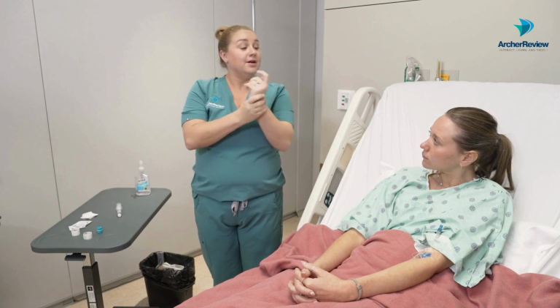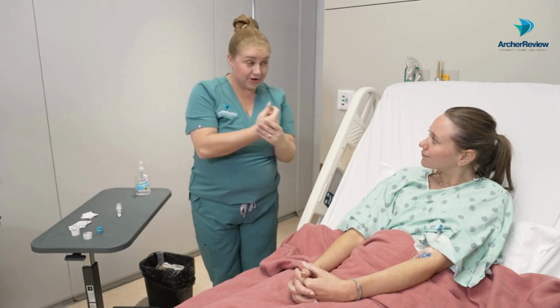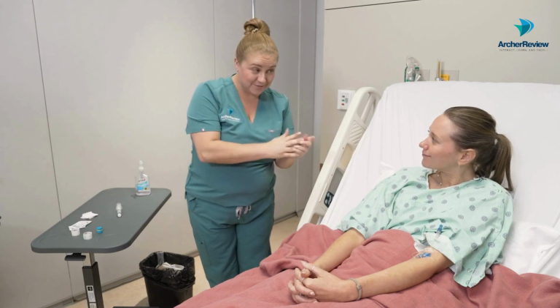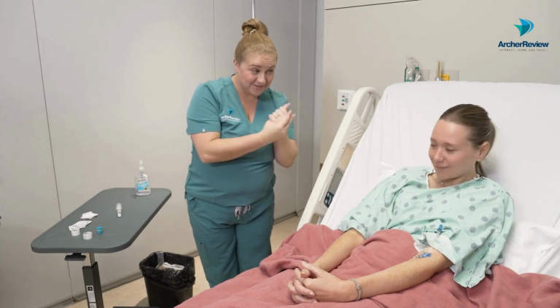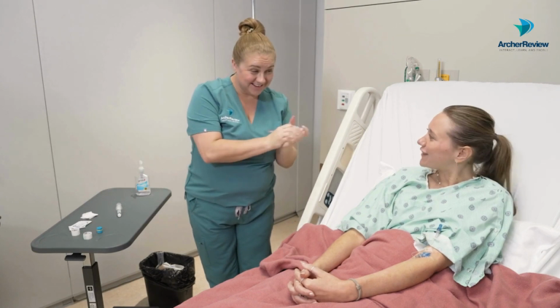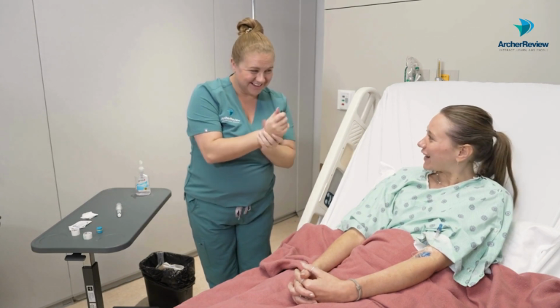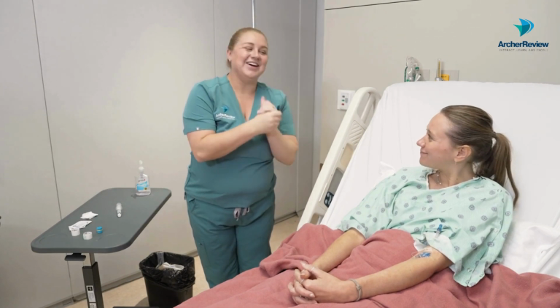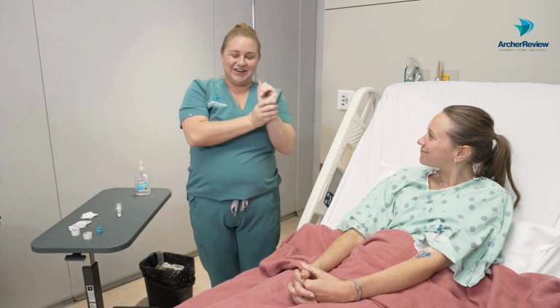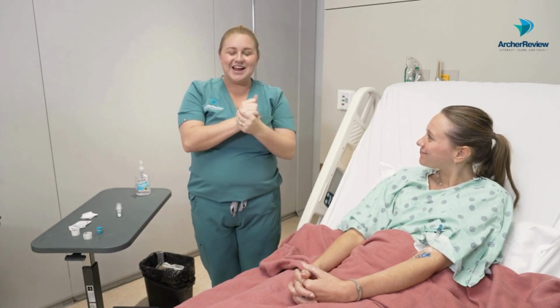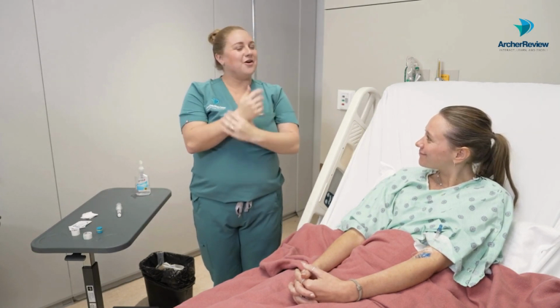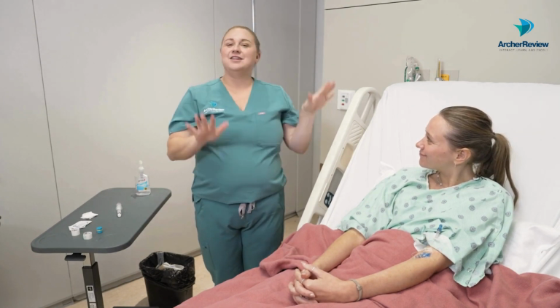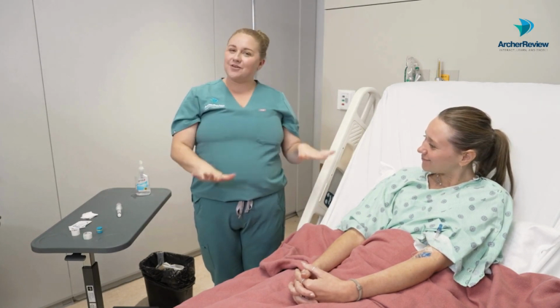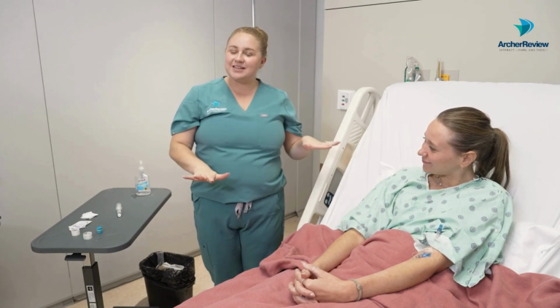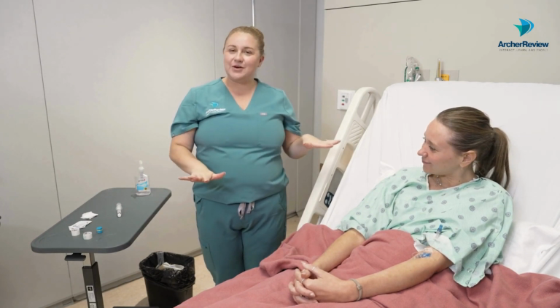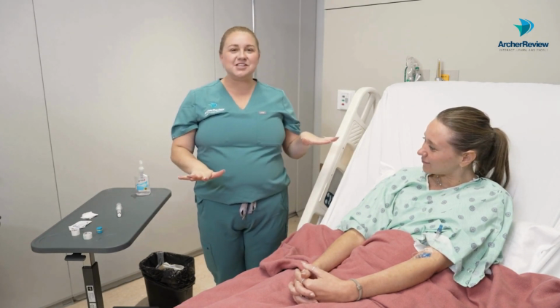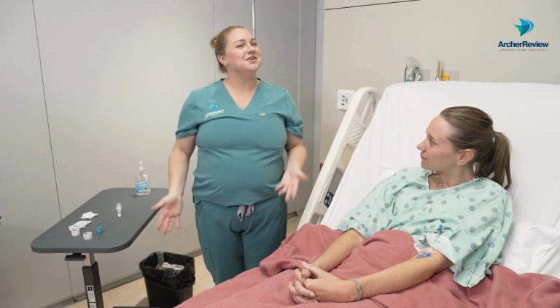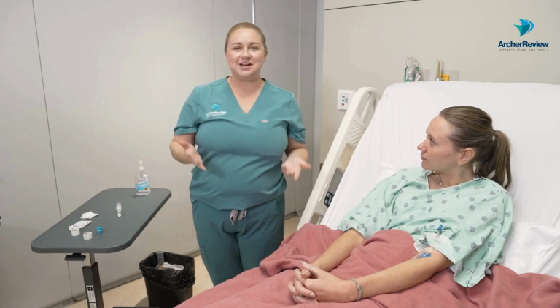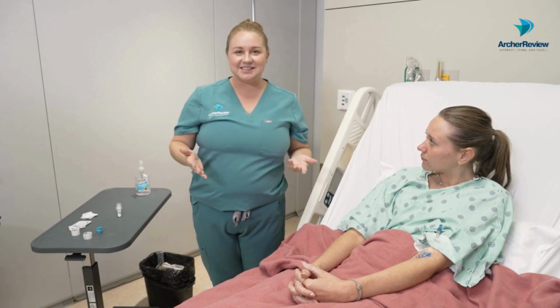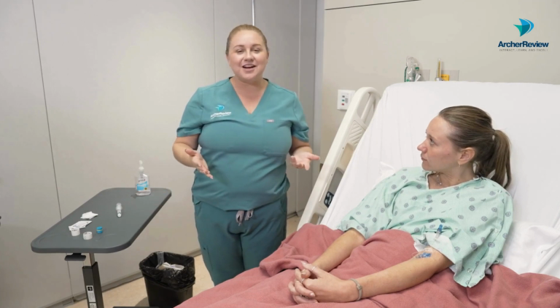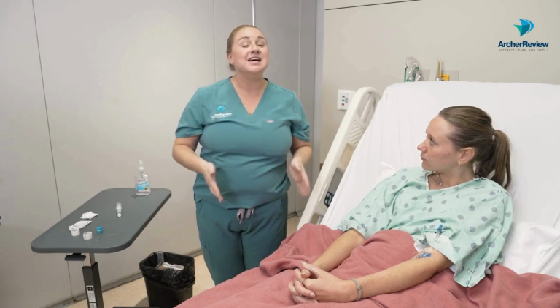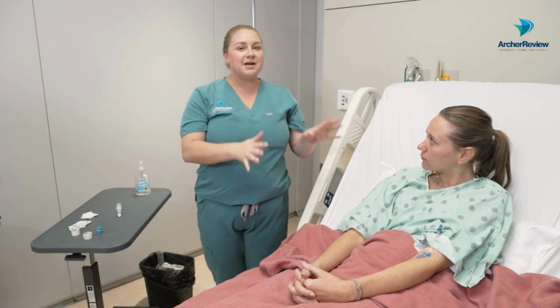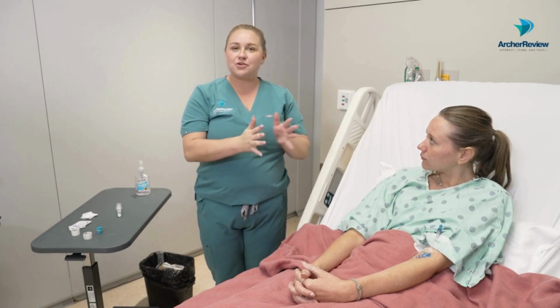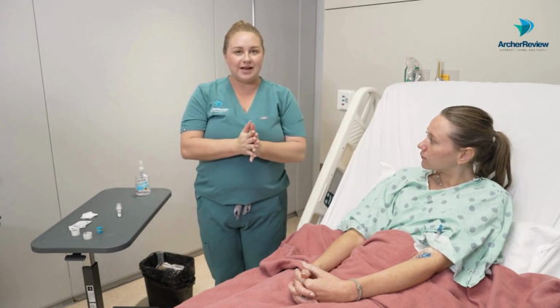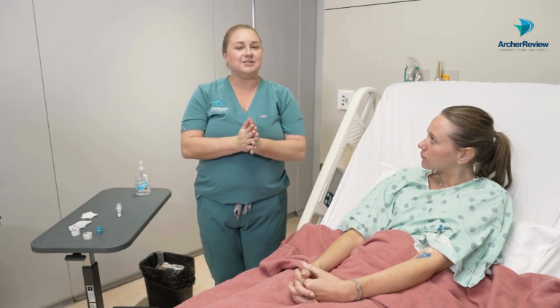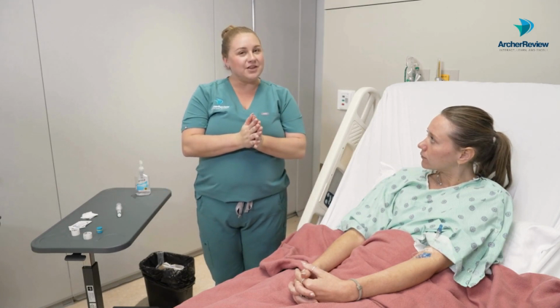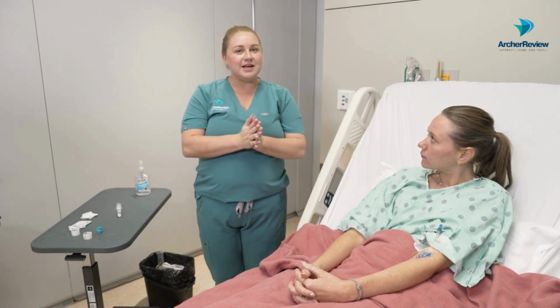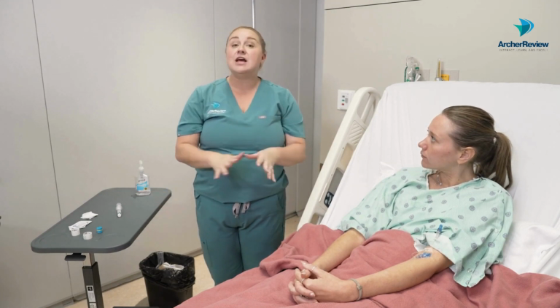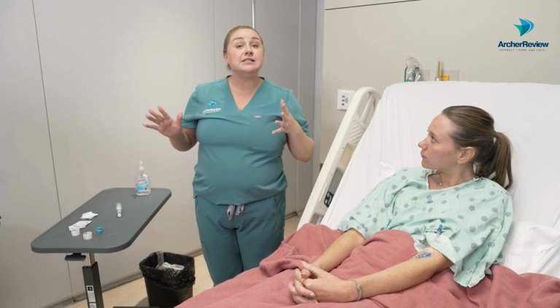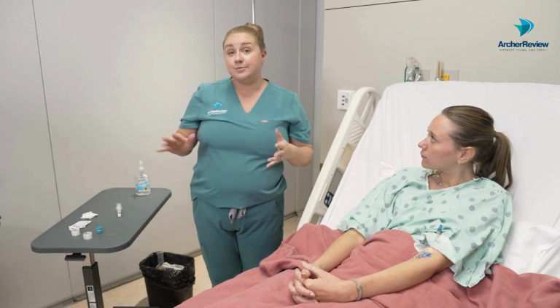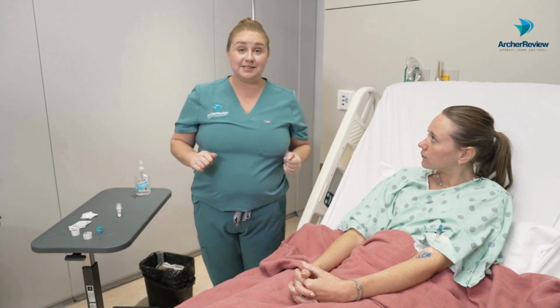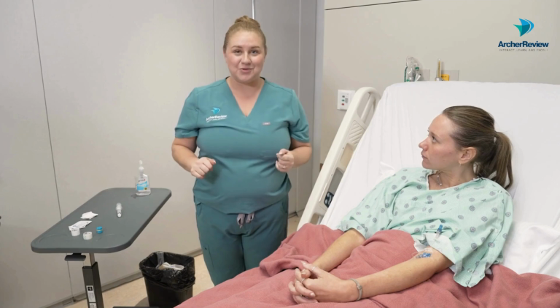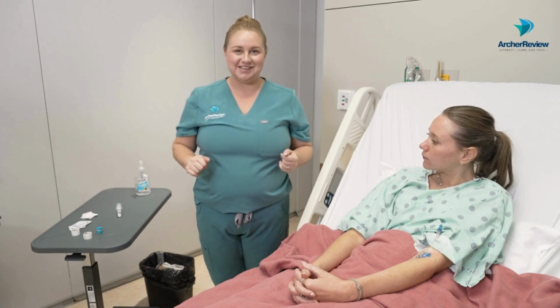Feeling okay, Ms. Caffrey? Feeling great. We'll go ahead and lower the bed to the lowest position, raise the side rails, make sure the call light is within reach, and document the entire procedure.